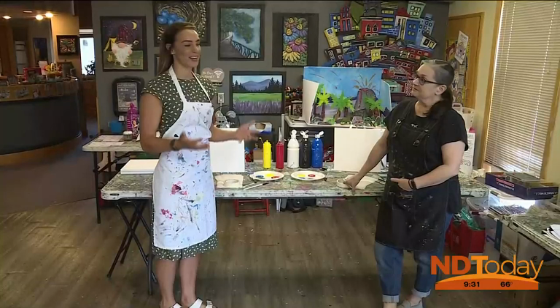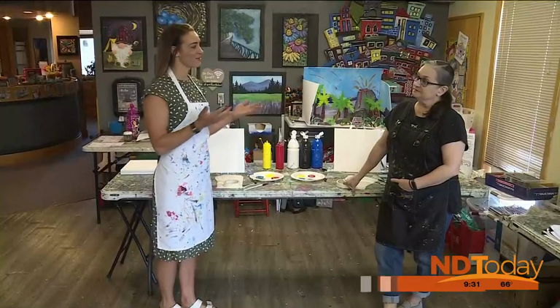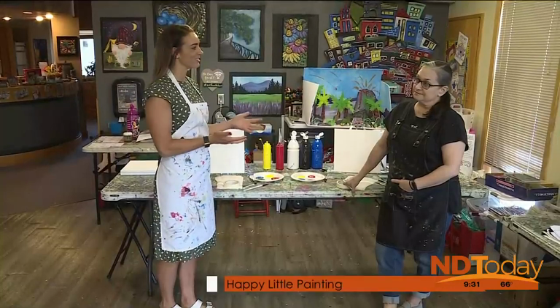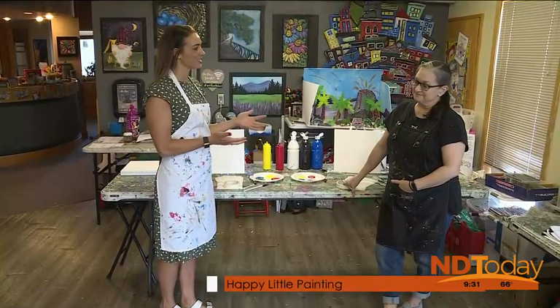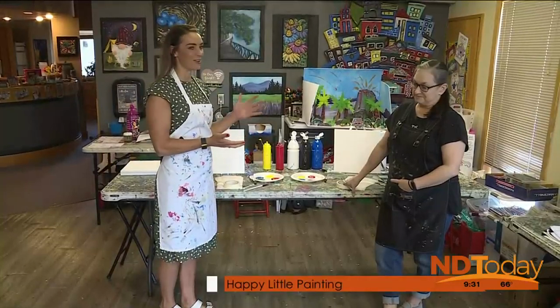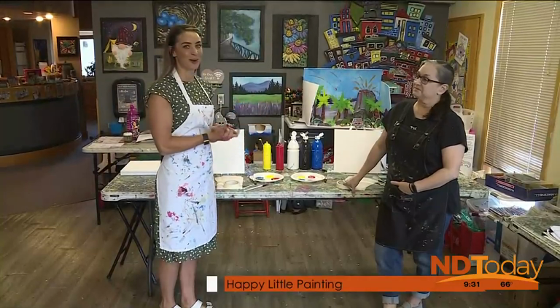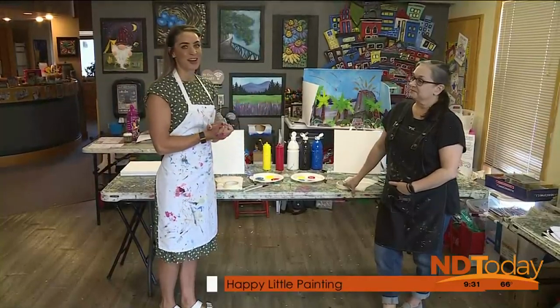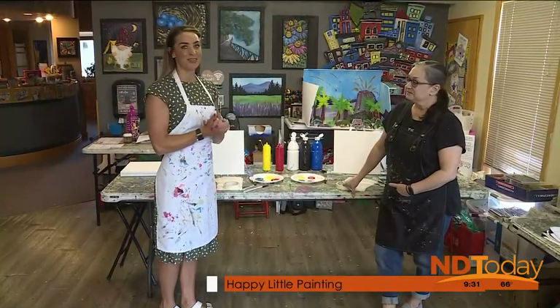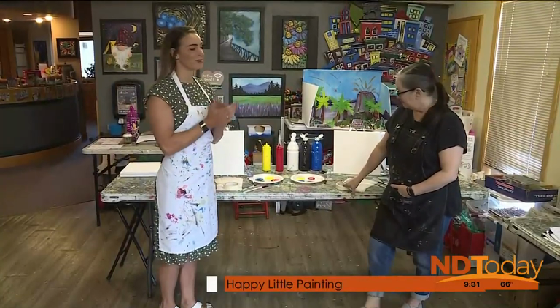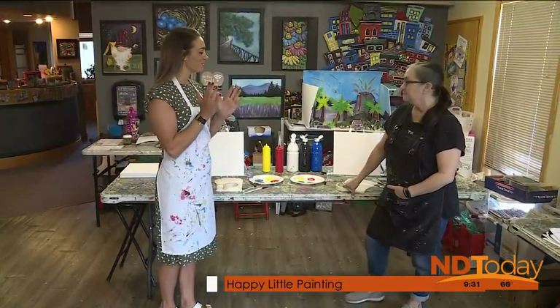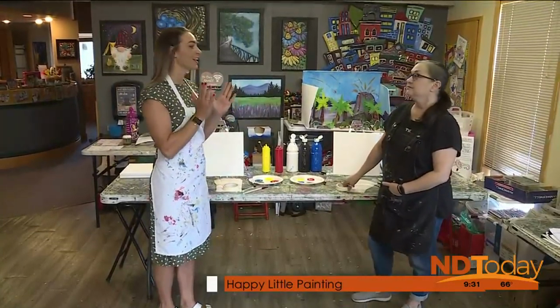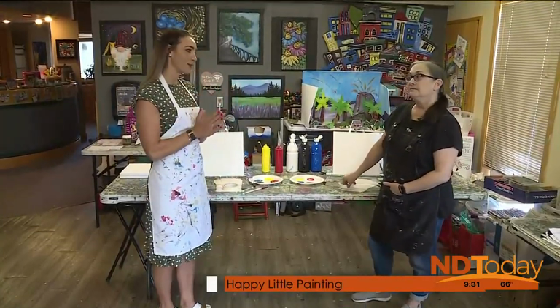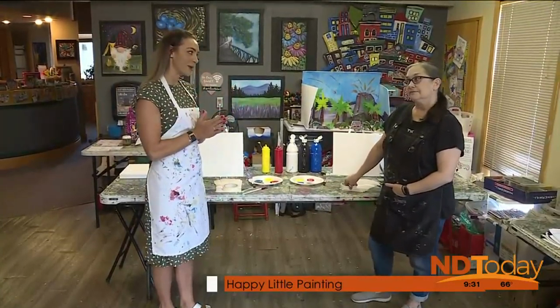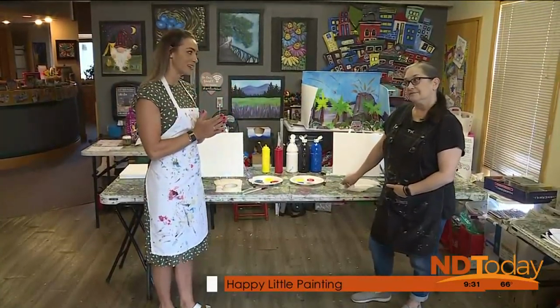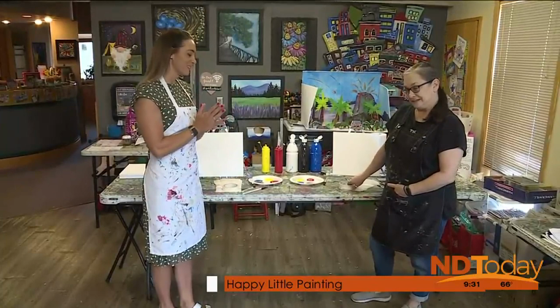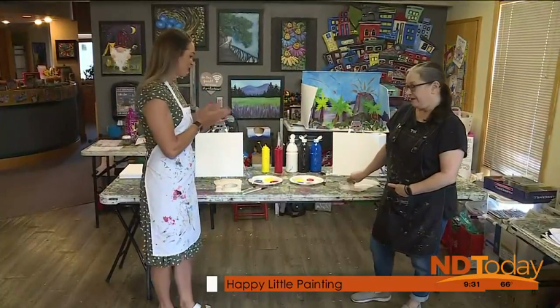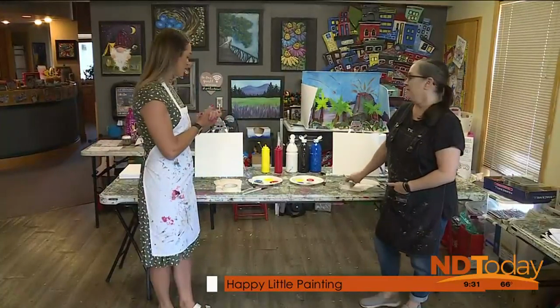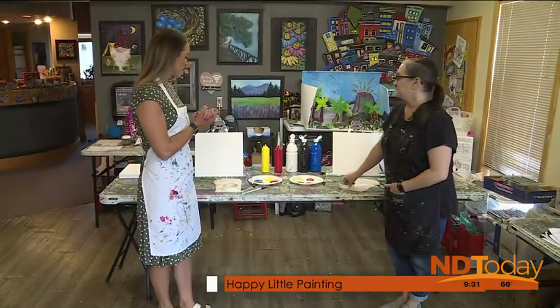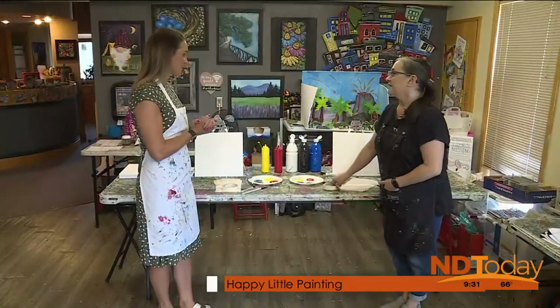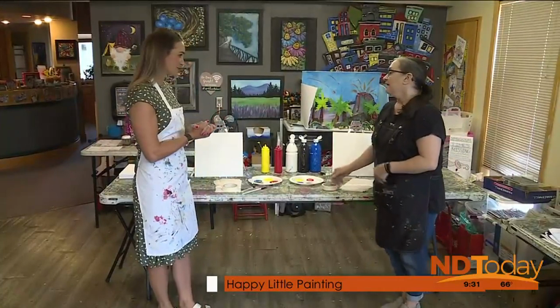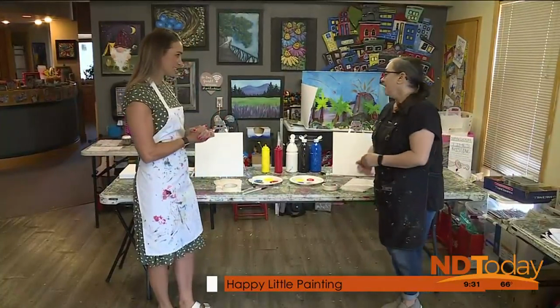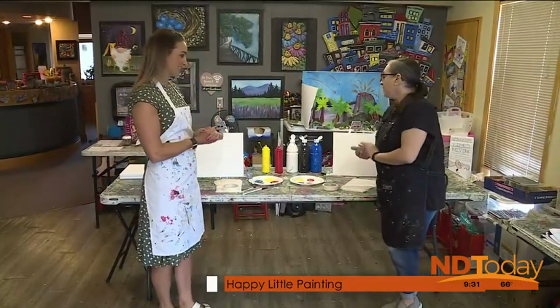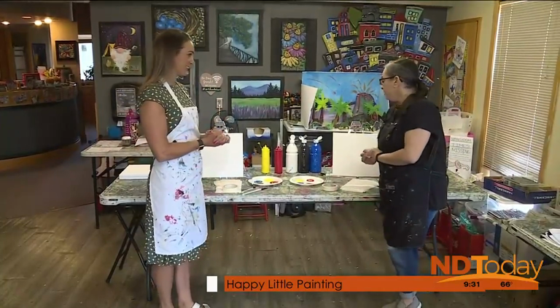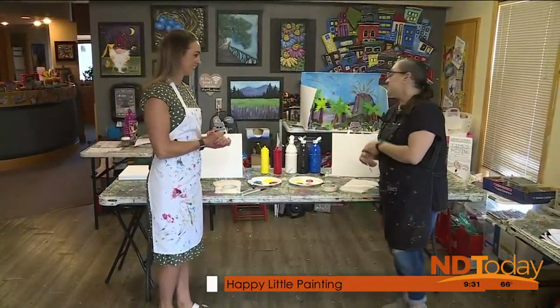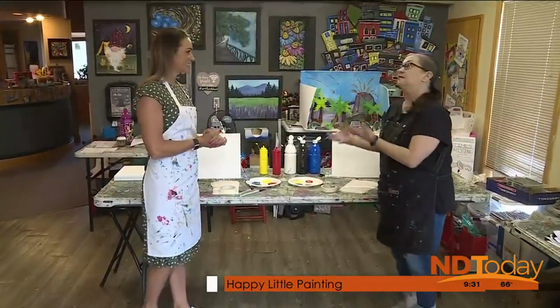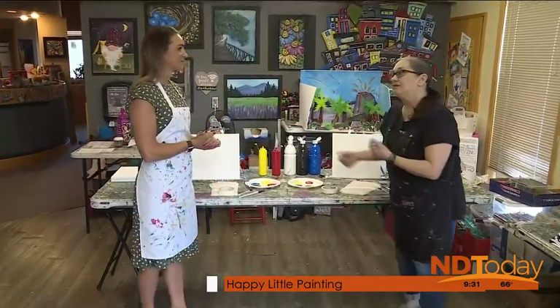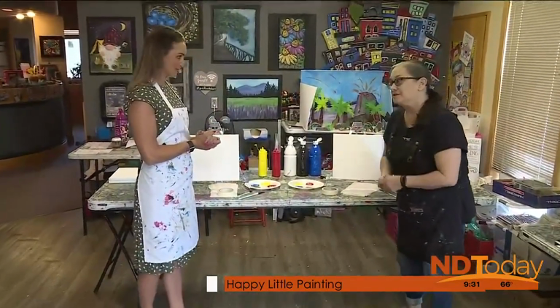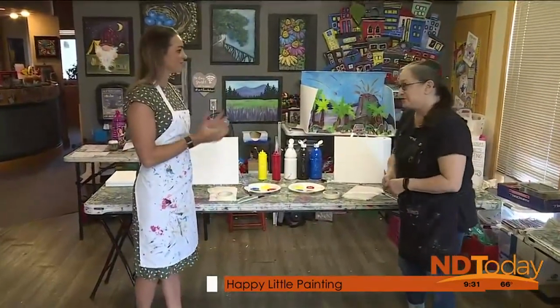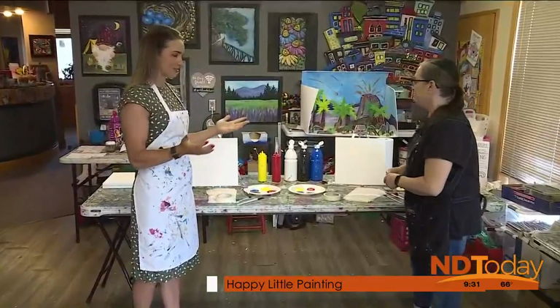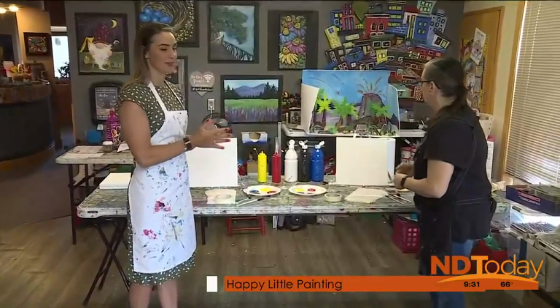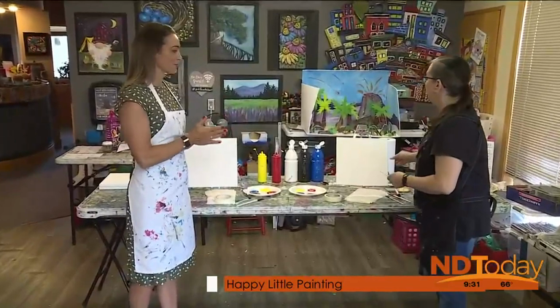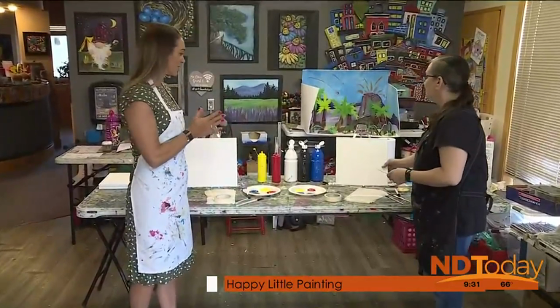I am with Nina Lokes at Art from the Heart, and we are going to do a happy little painting. Well, I thought we'd do something simple, since it's your first time painting with me. Right, I'm a rookie here.